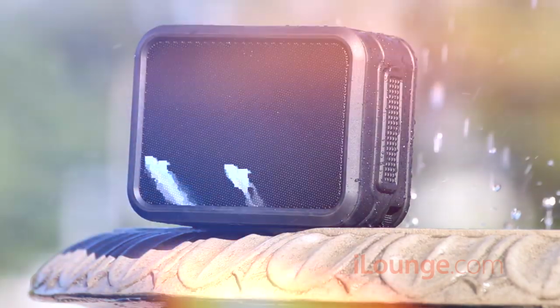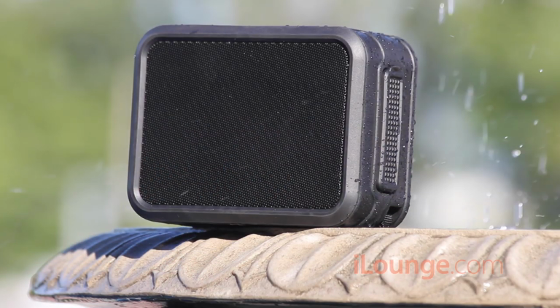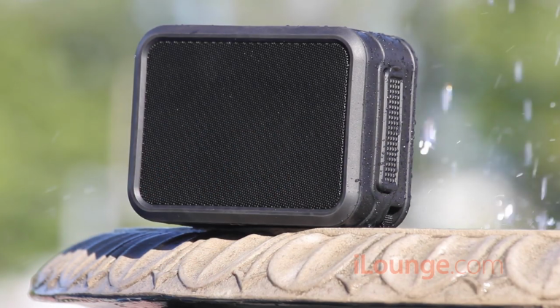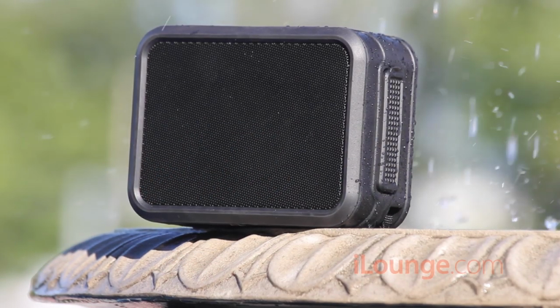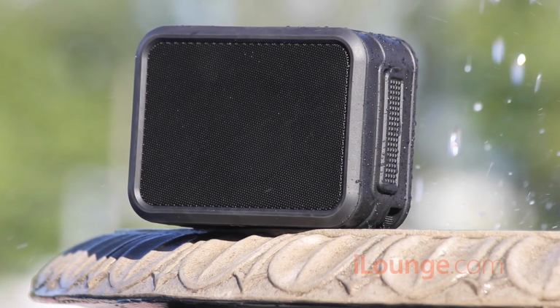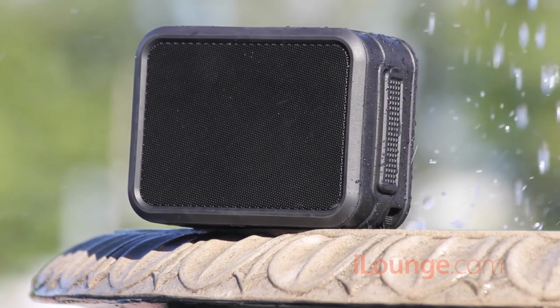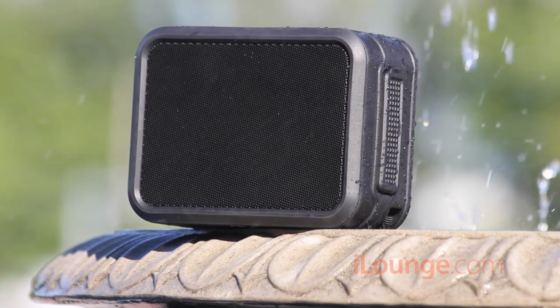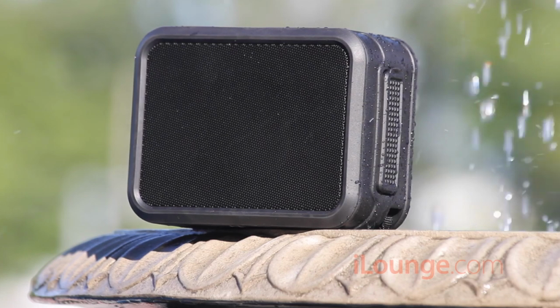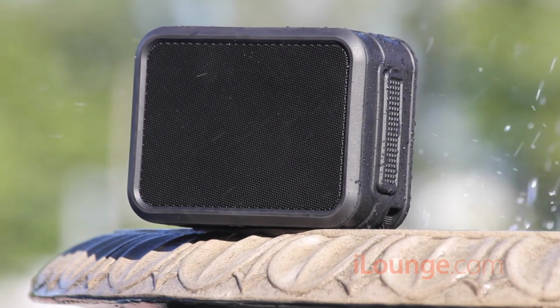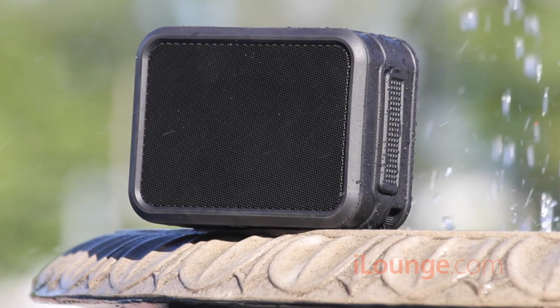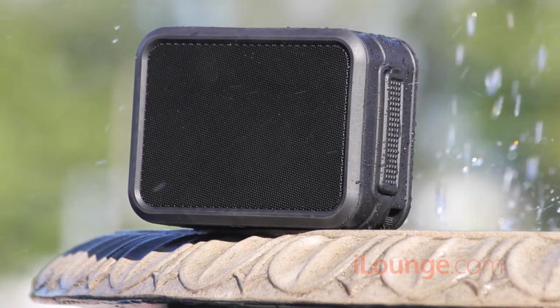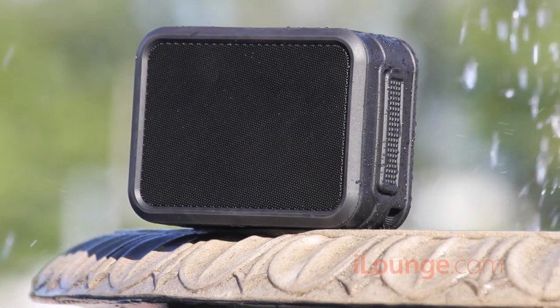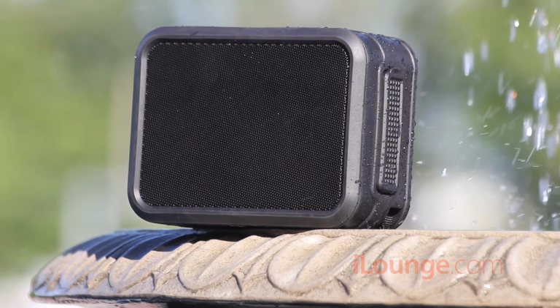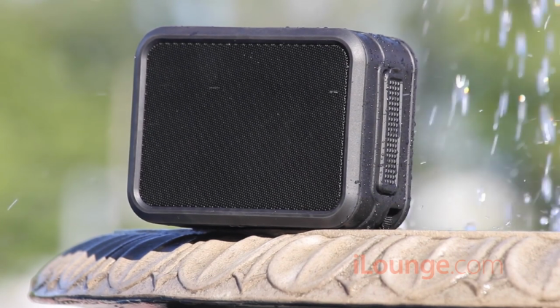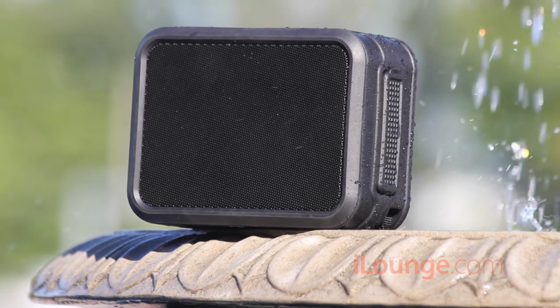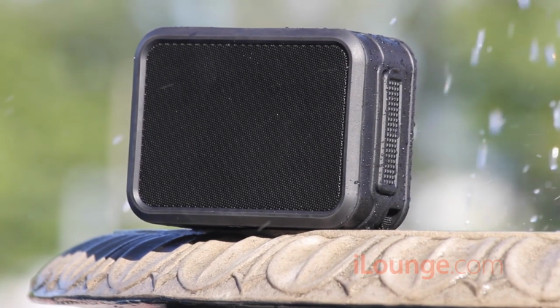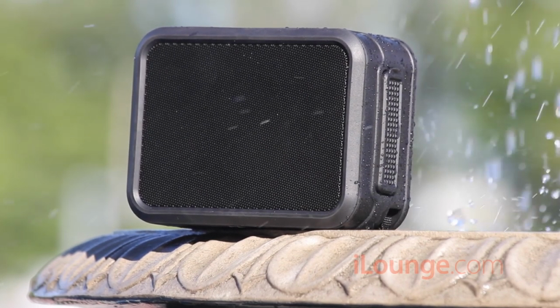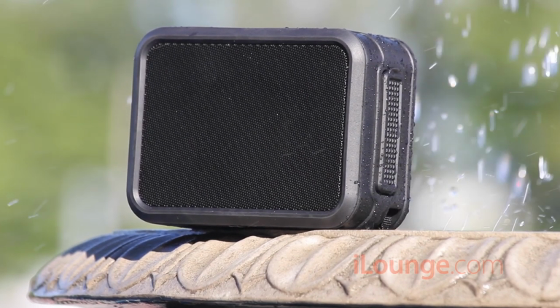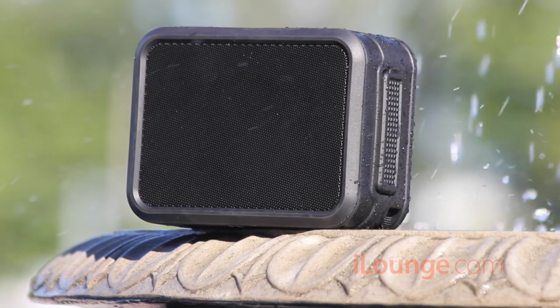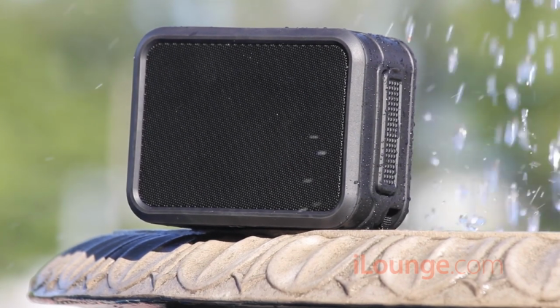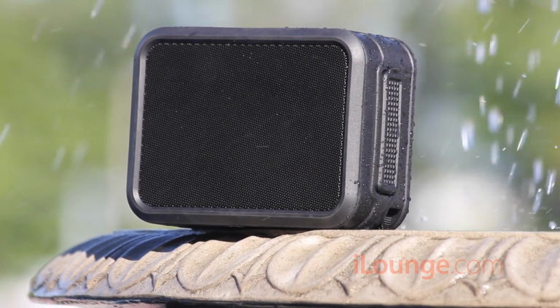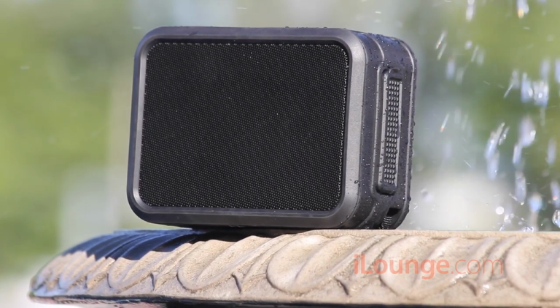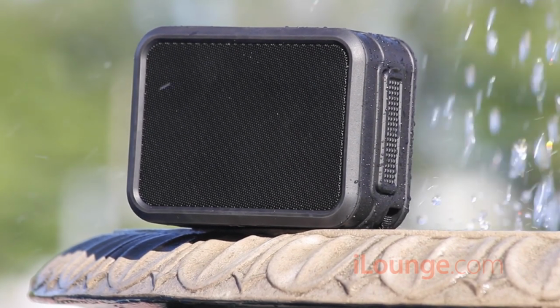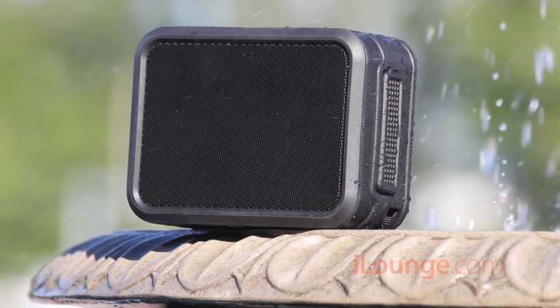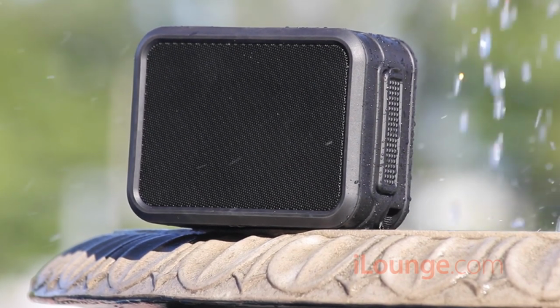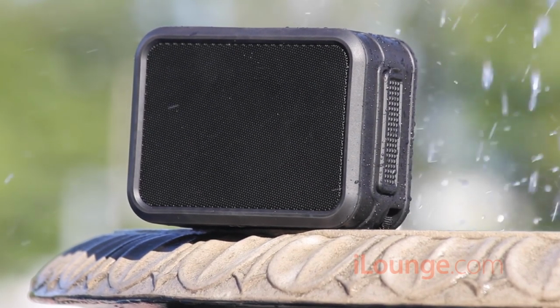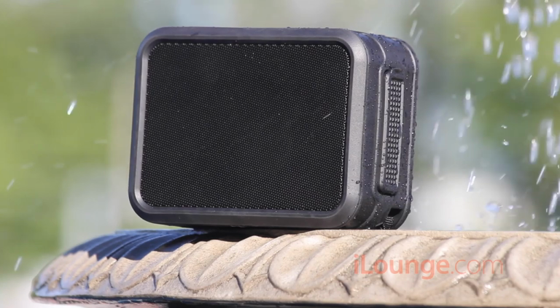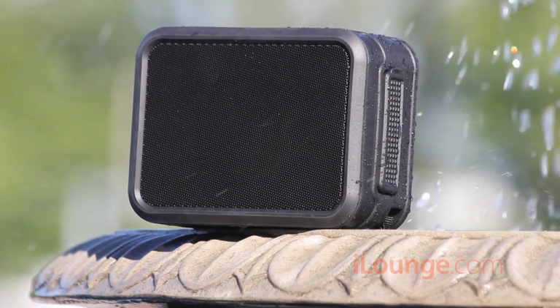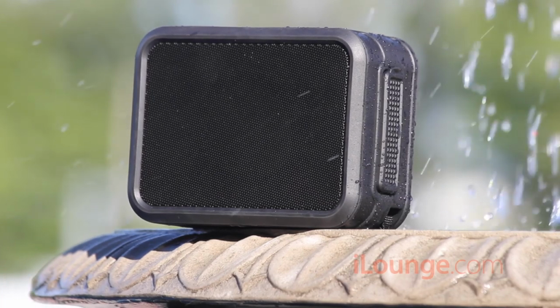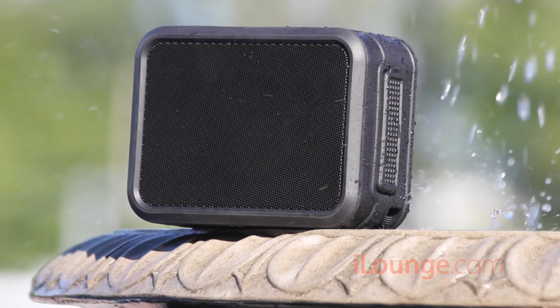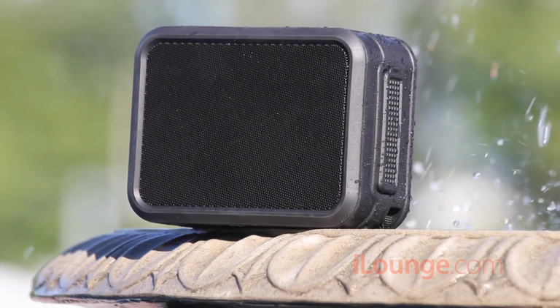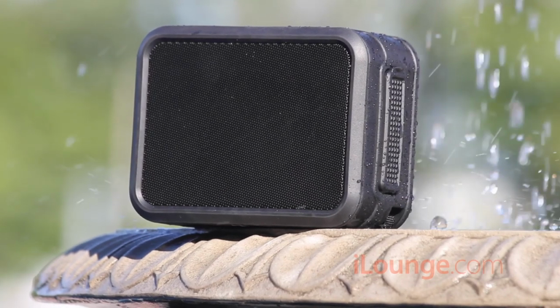We splashed the unit and even ran it under heavy shower water, and the speaker performed well. Due to the uncertainty of the waterproof classification, we didn't submerge the unit in fear that we would ruin it.